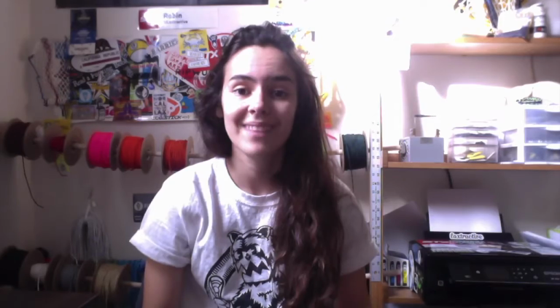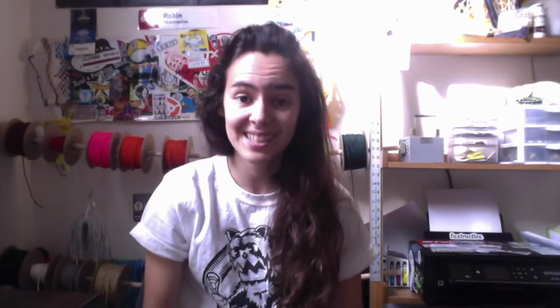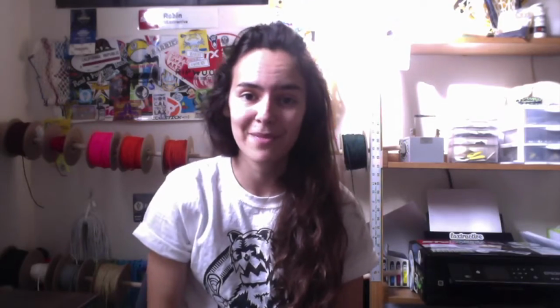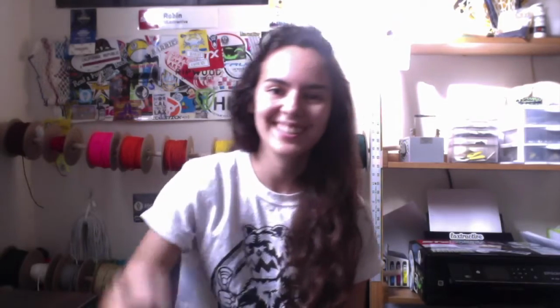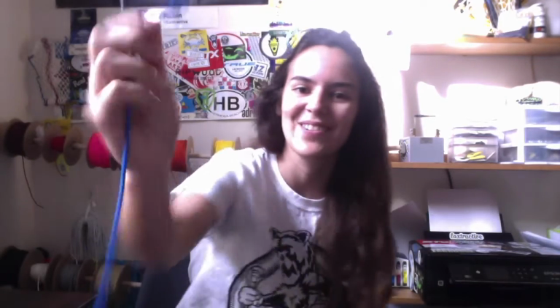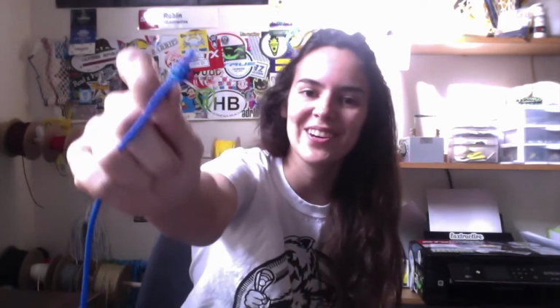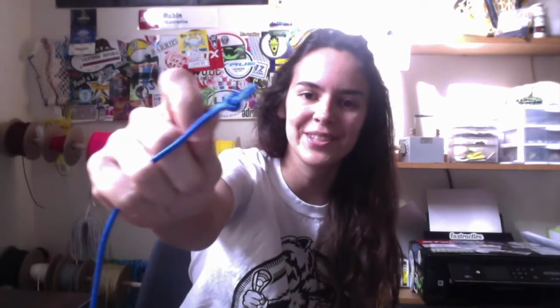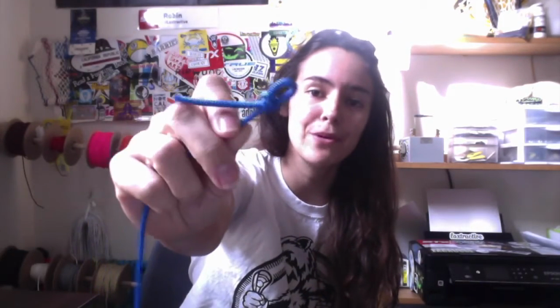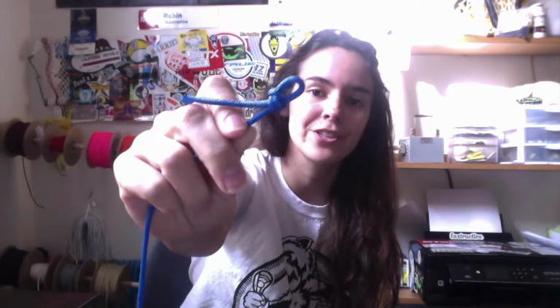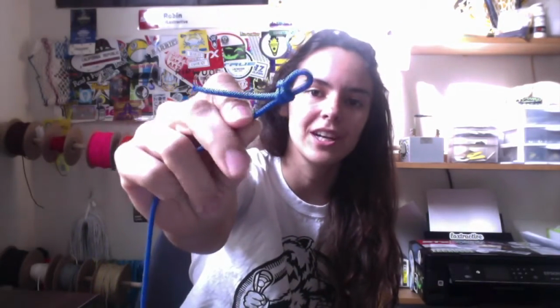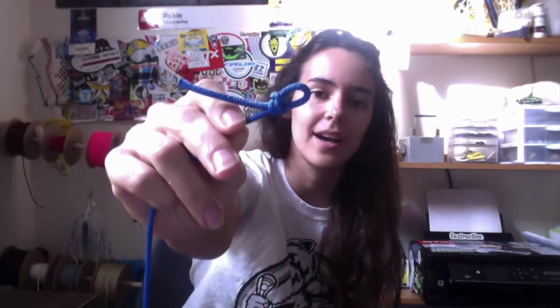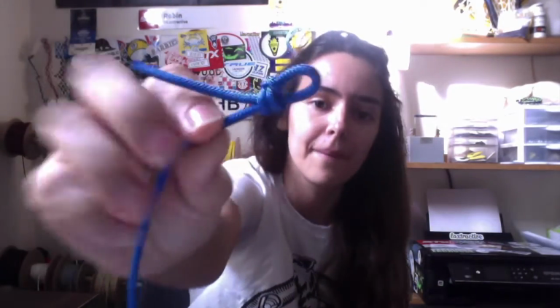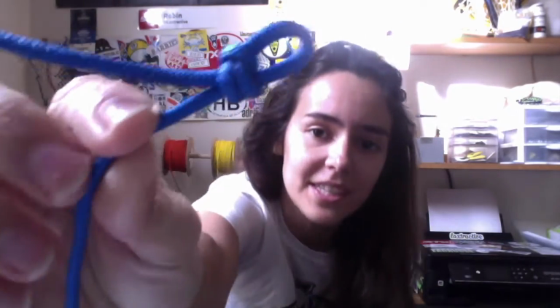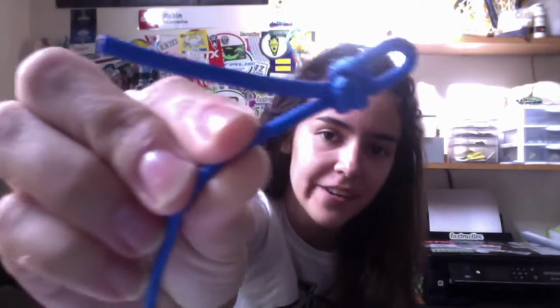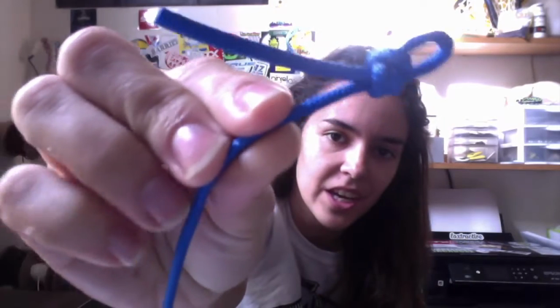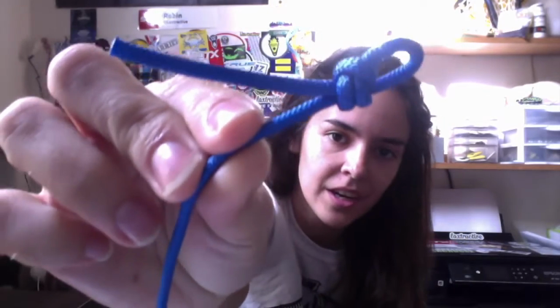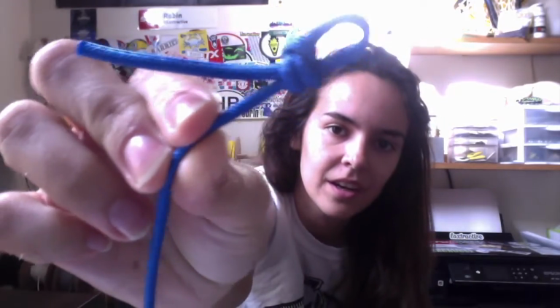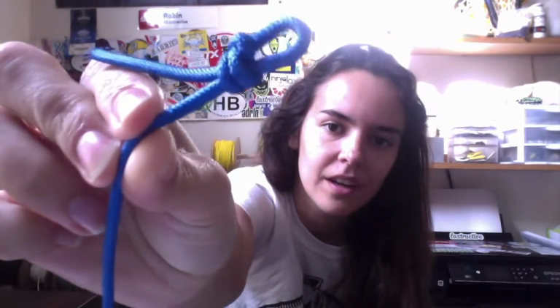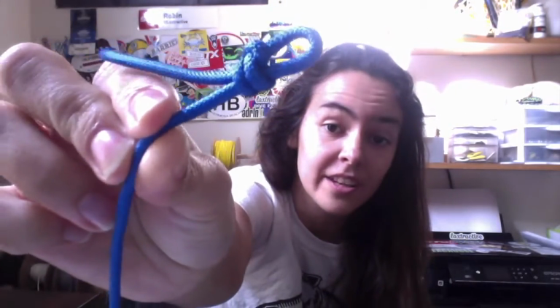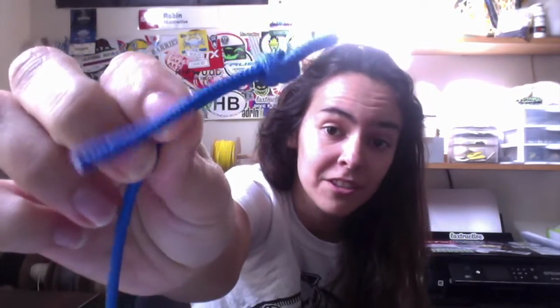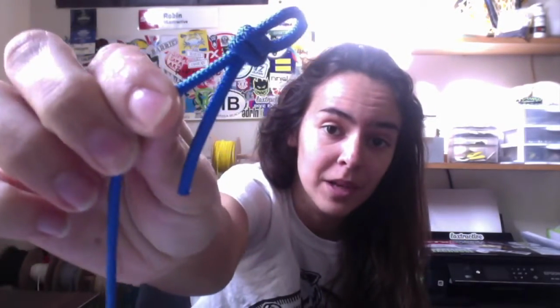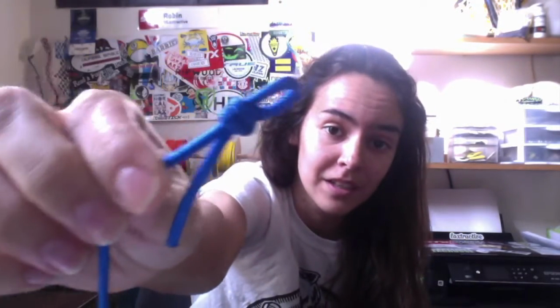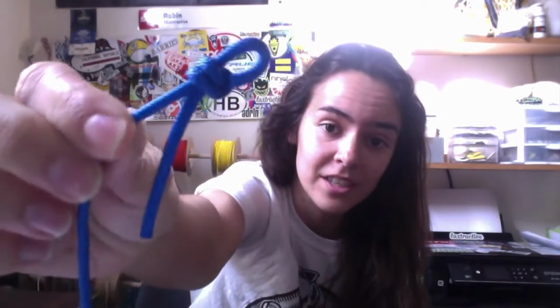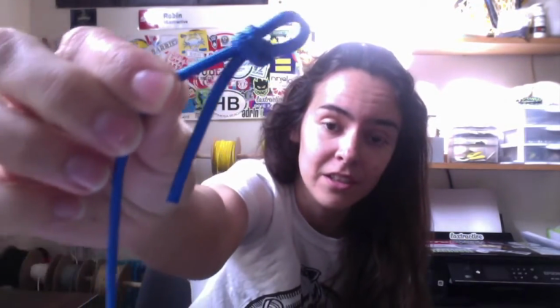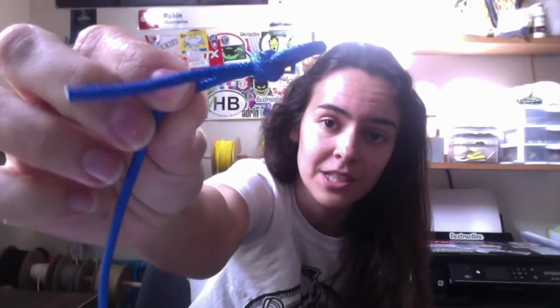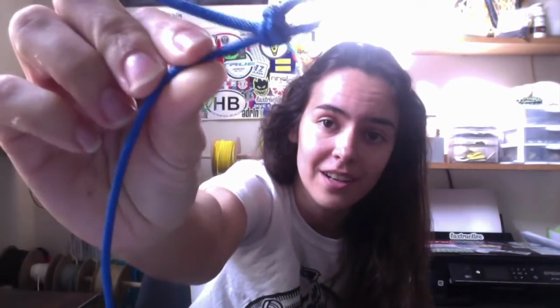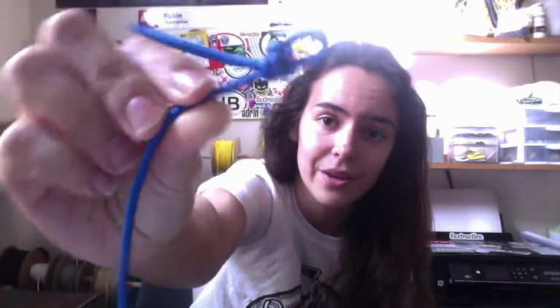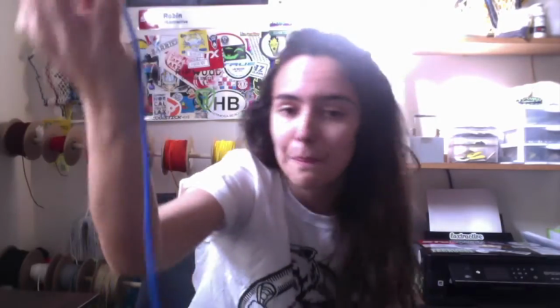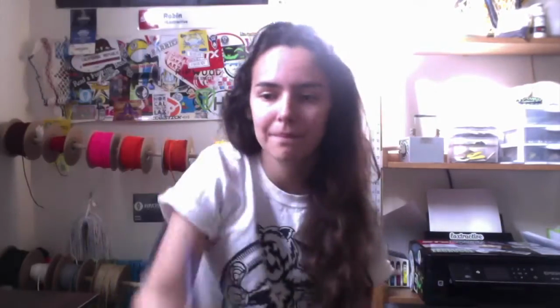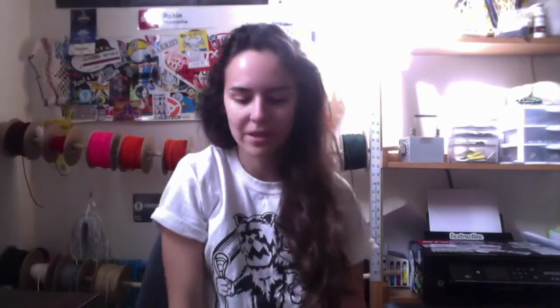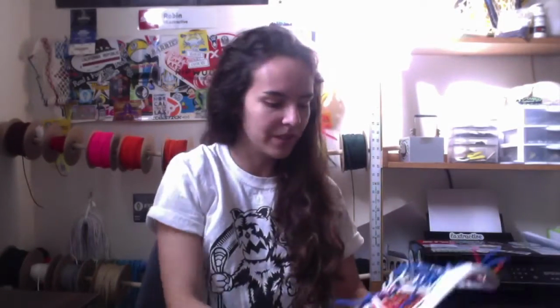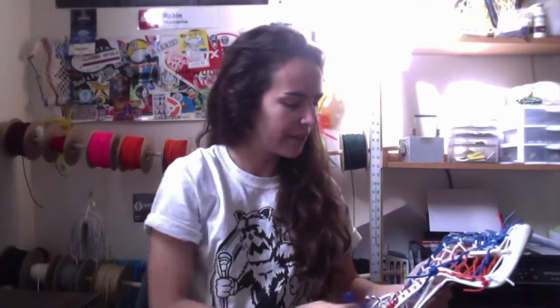Hey guys, it's Robin again. So we are going to do a poacher's knot — it is this guy right here. I thought it was called the loop knot; I just learned it was called the poacher's knot. So you learn a new thing every day.